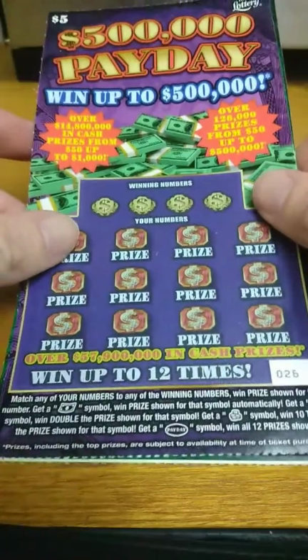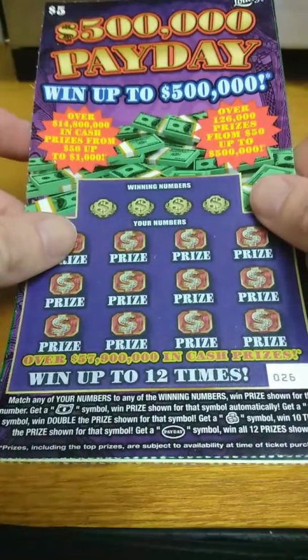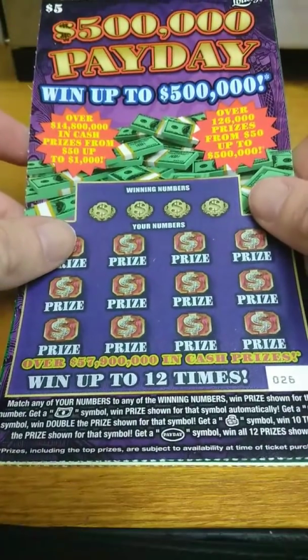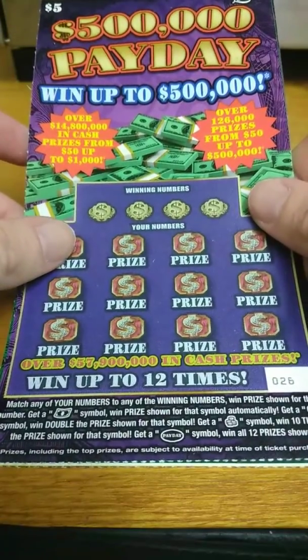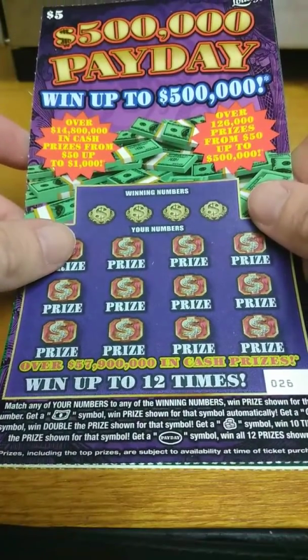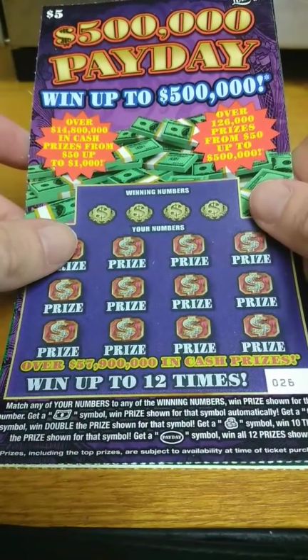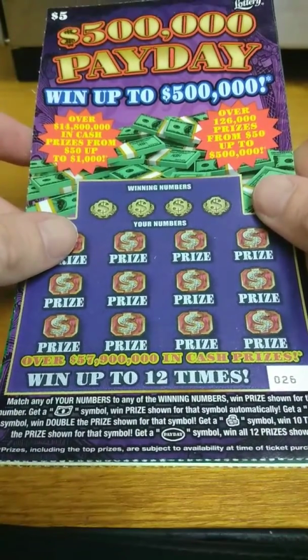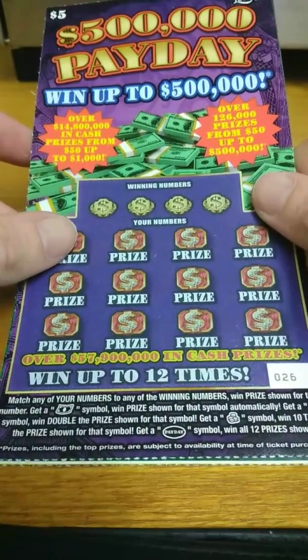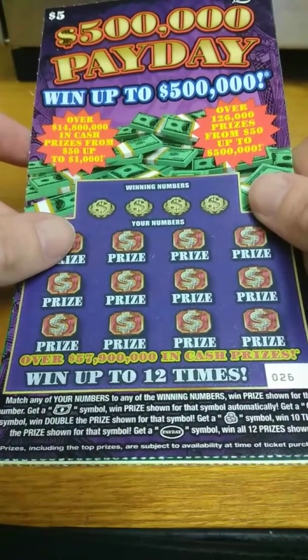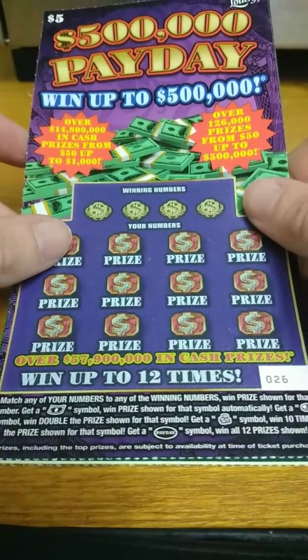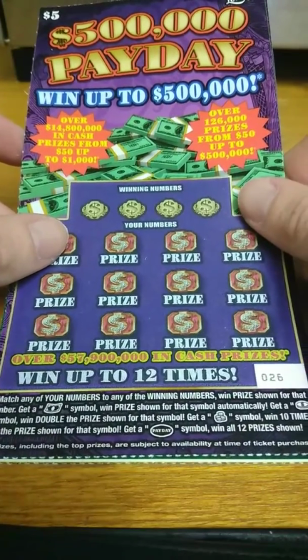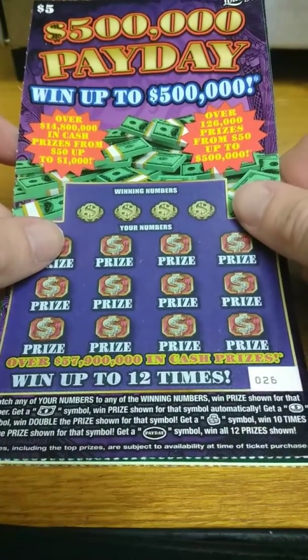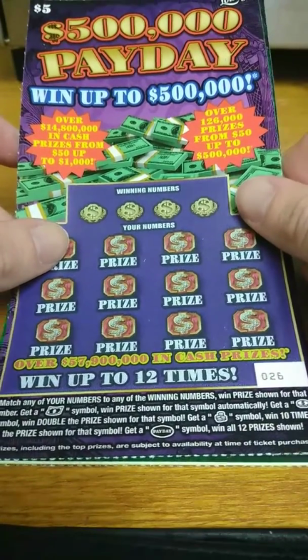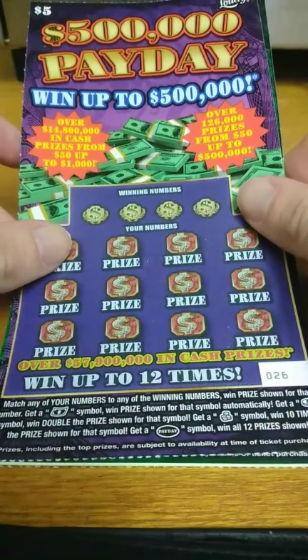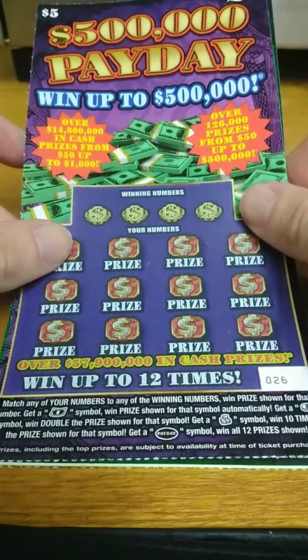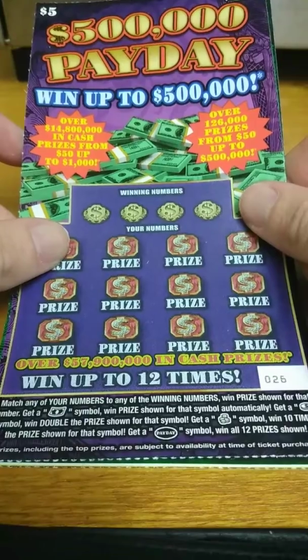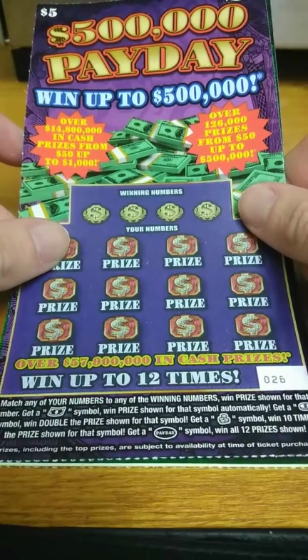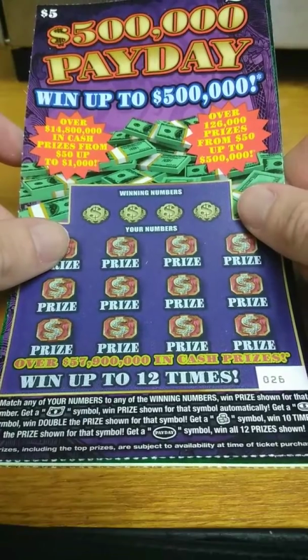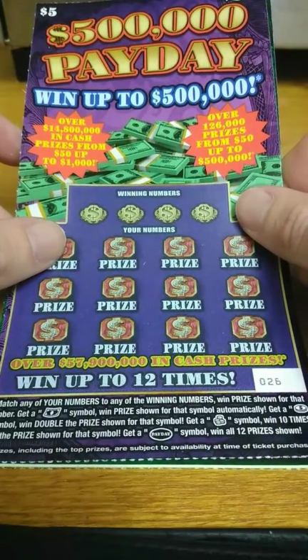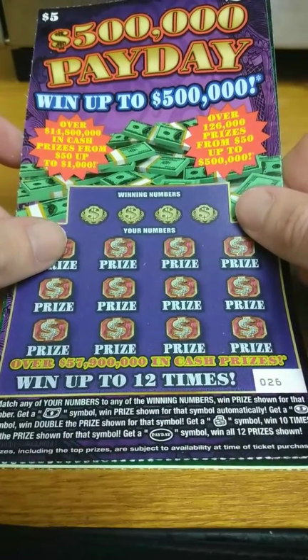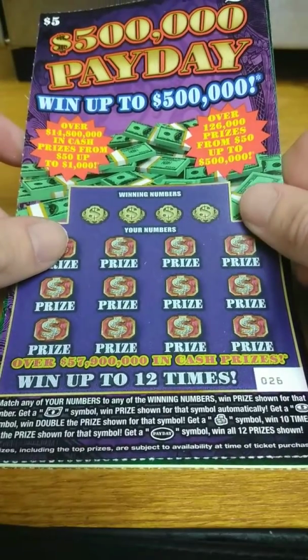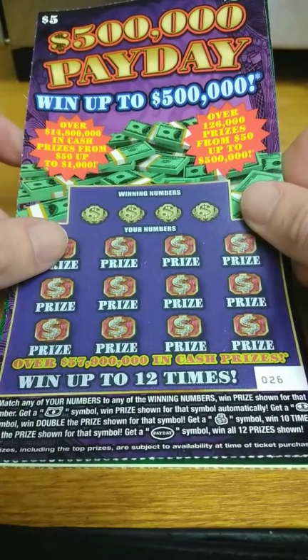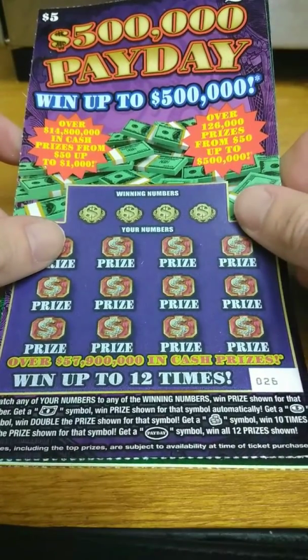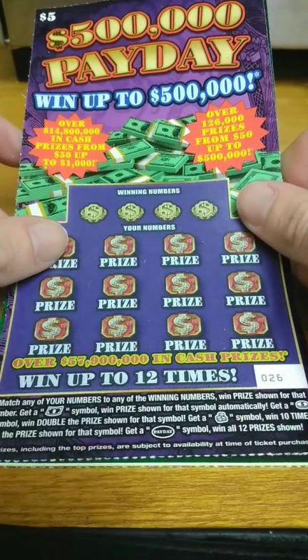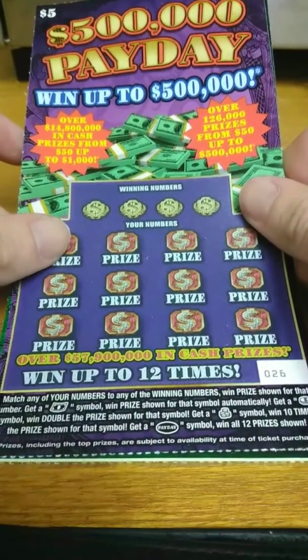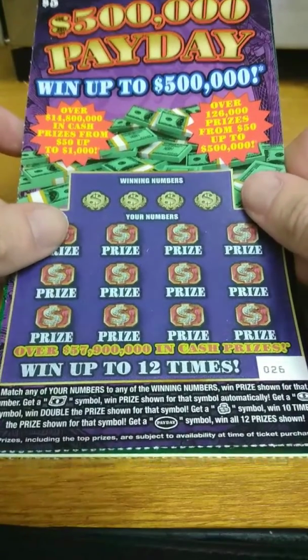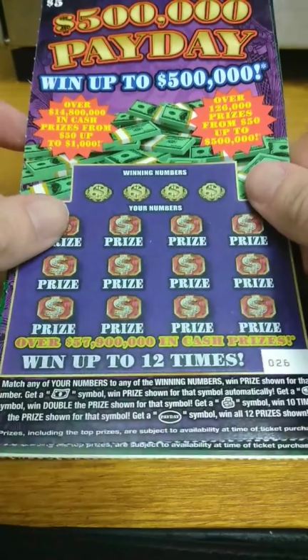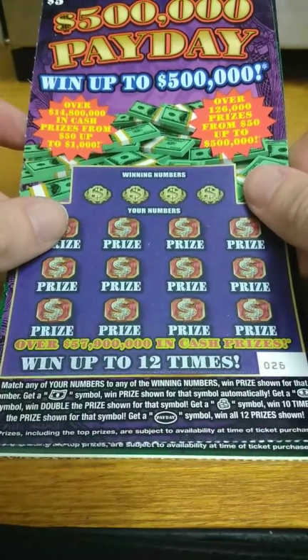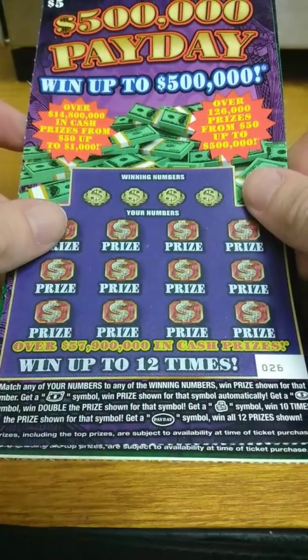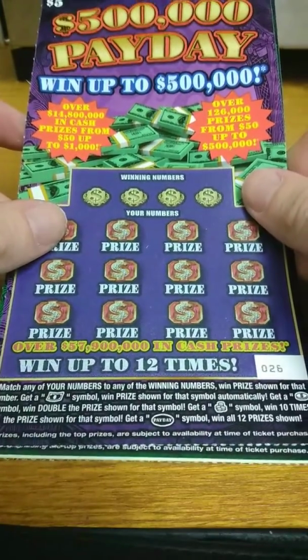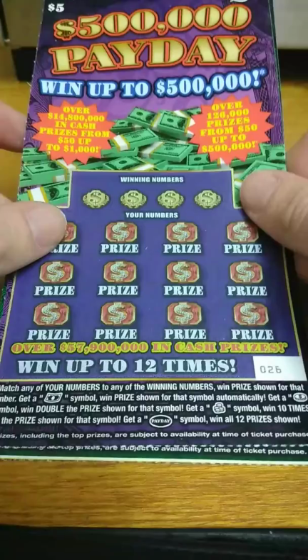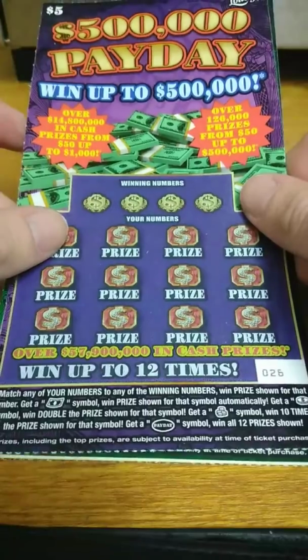It's a matching number game. Get a float note, win the prize shown automatically. A coin gets you double. A stack of coins gets you 10 times. And the payday gets you all 12 prizes.